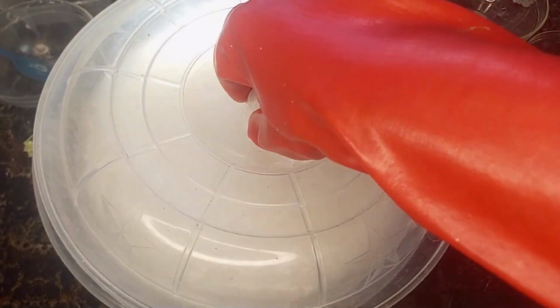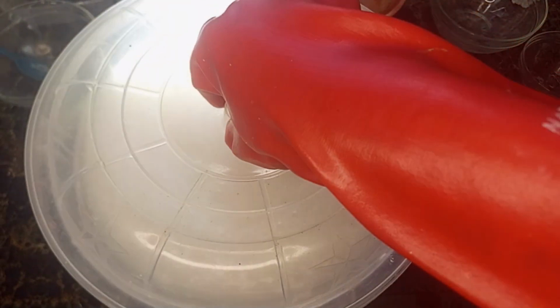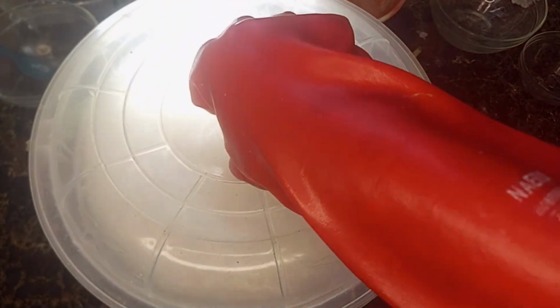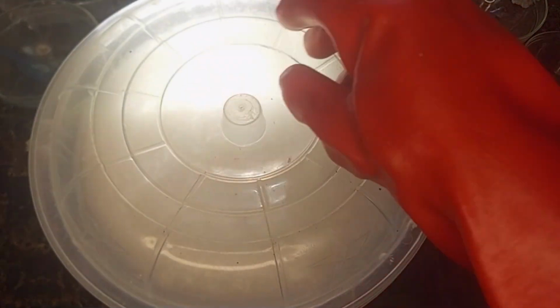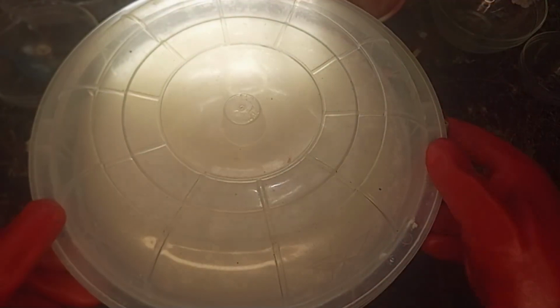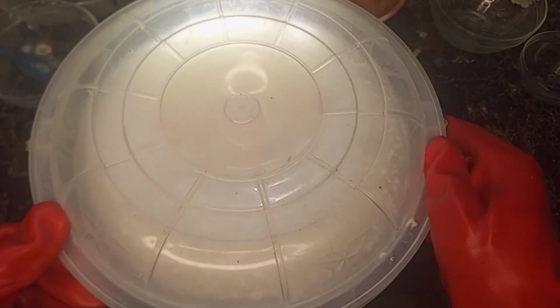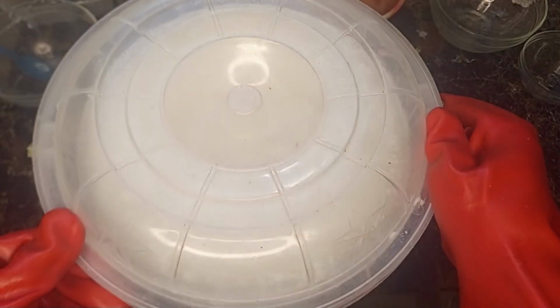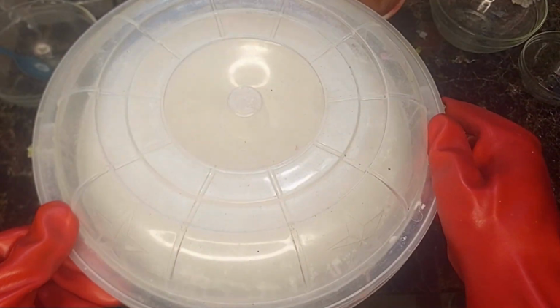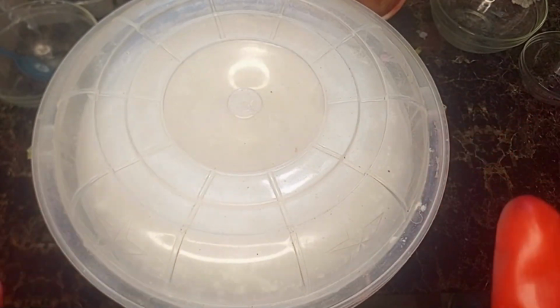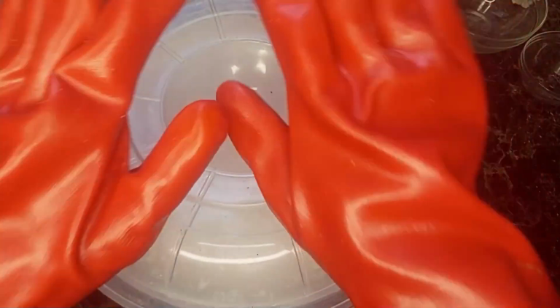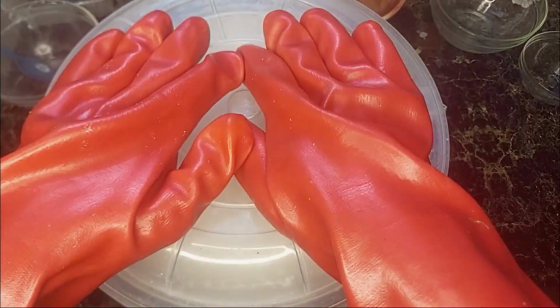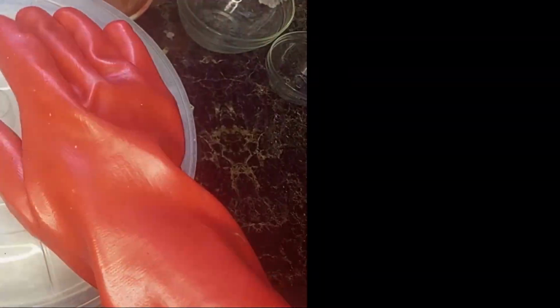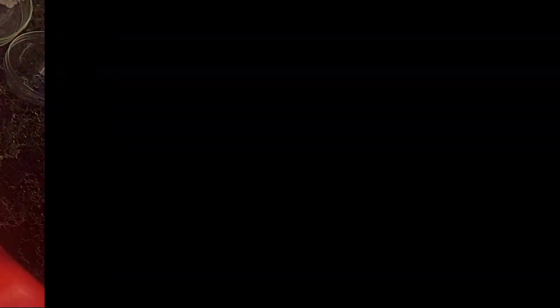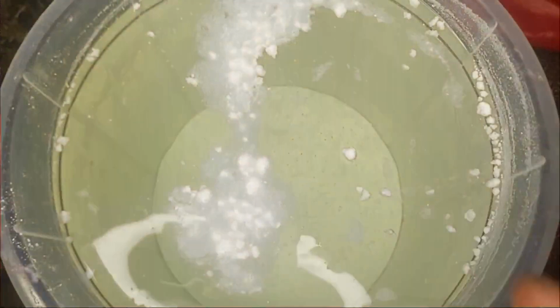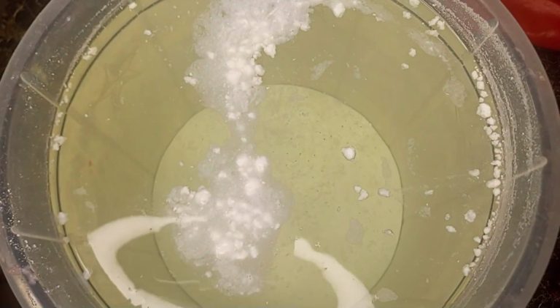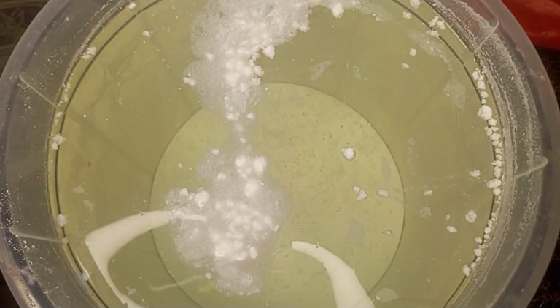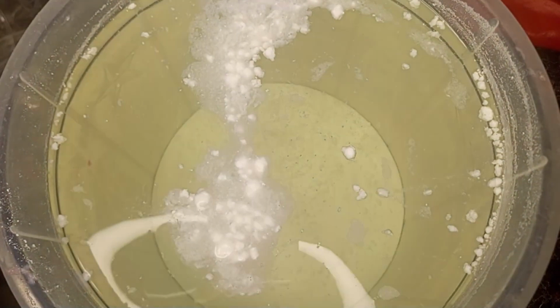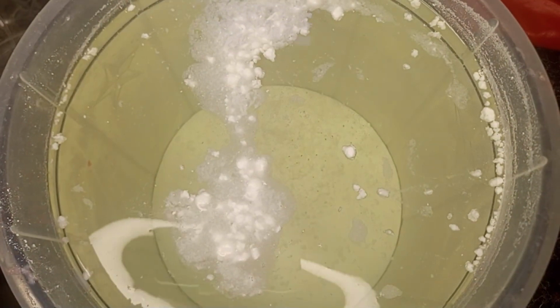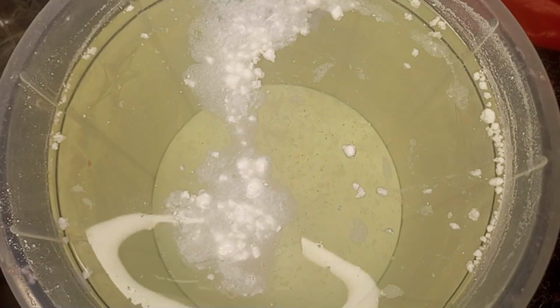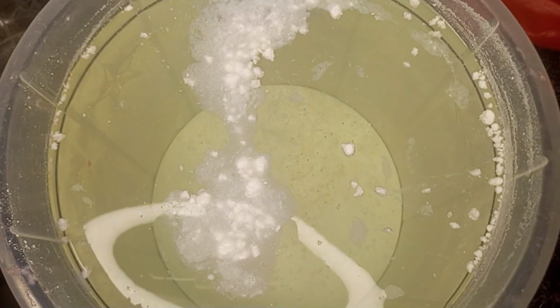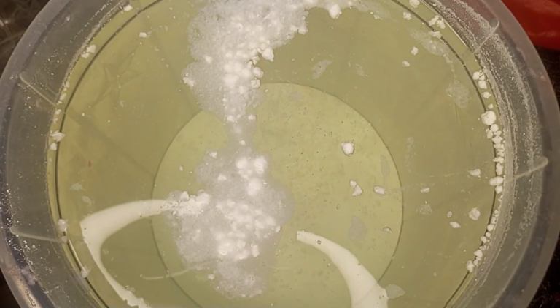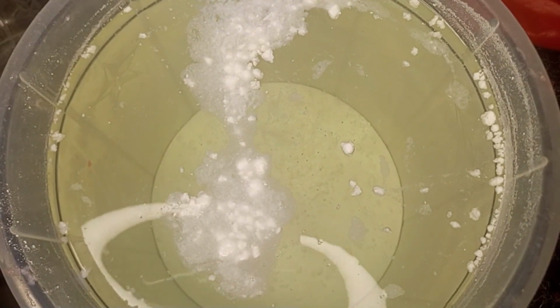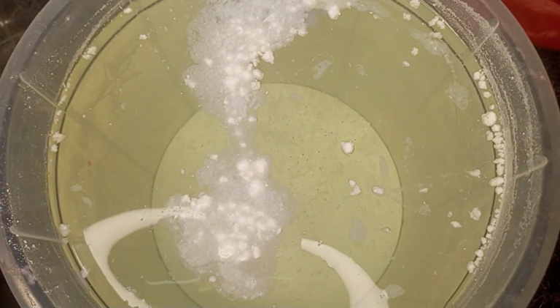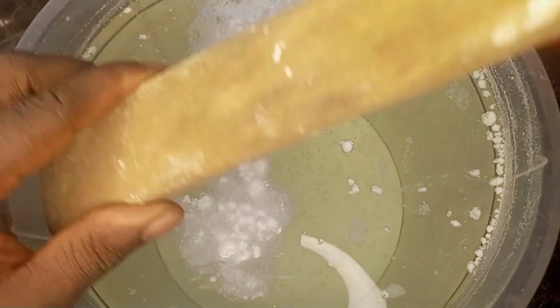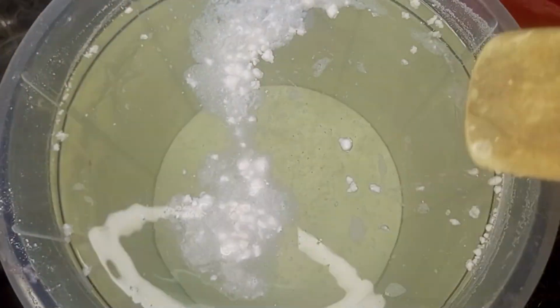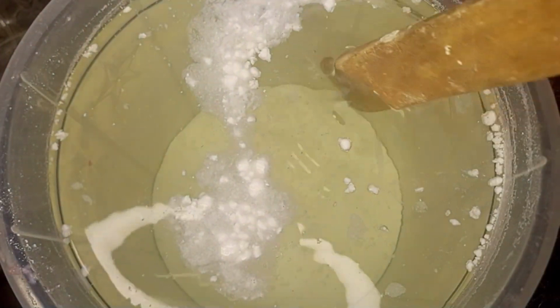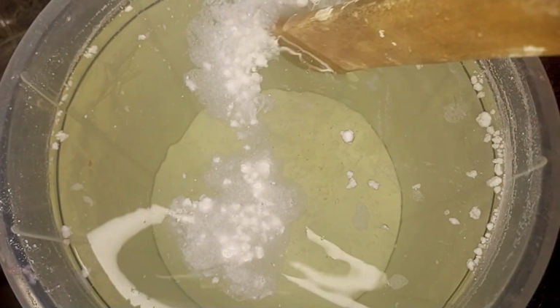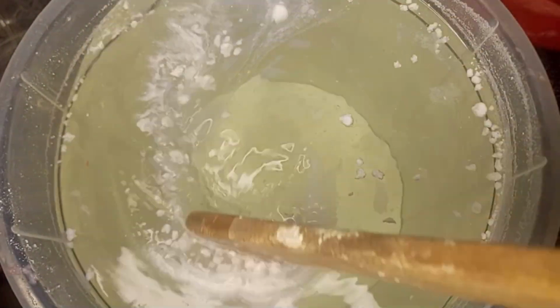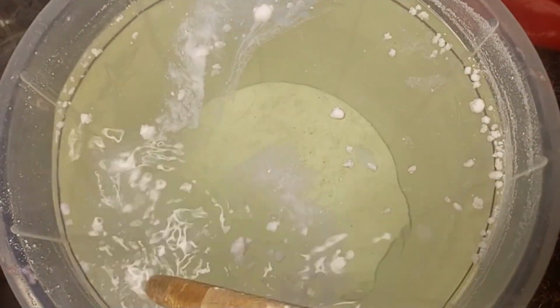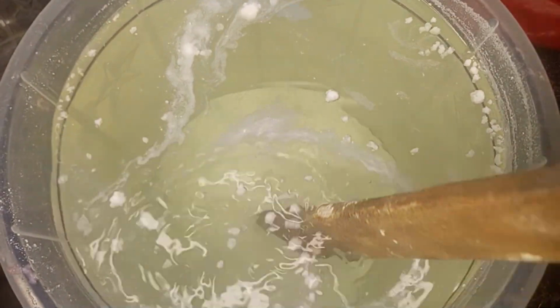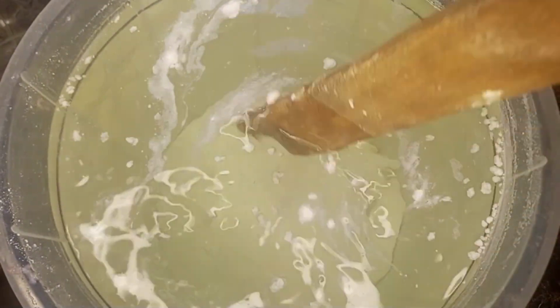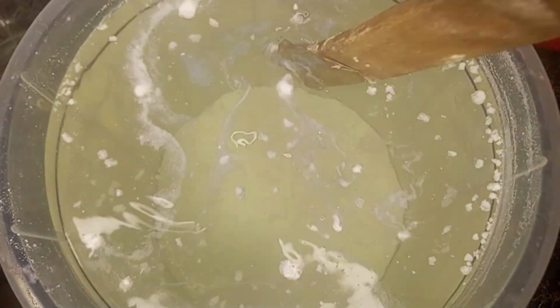Cover the bucket and let it sit in a cool, shaded place for 3 days. Every 24 hours, come back and give it a good stir. This helps activate and stabilize the bleach properly.